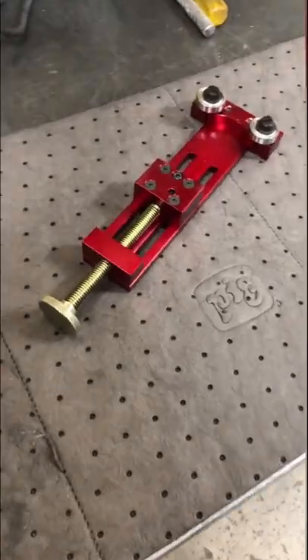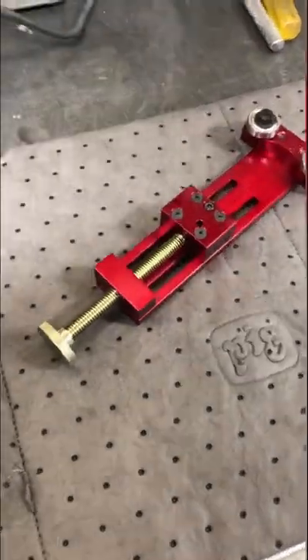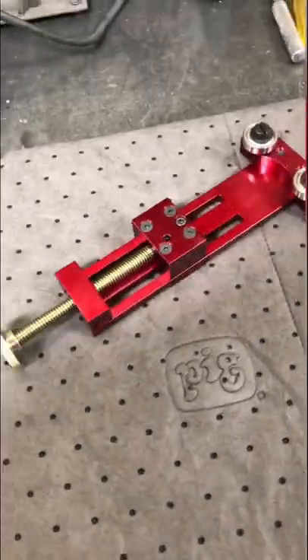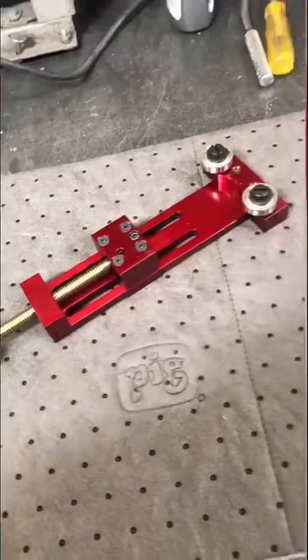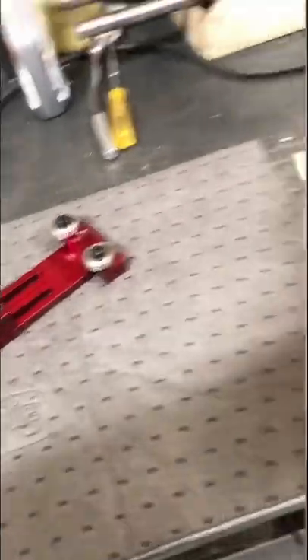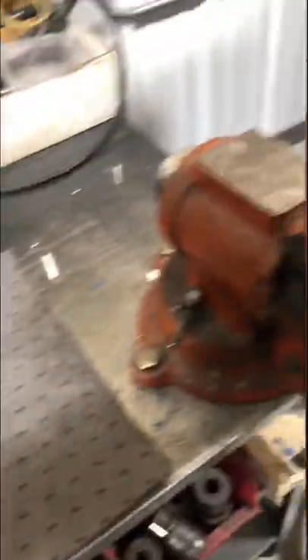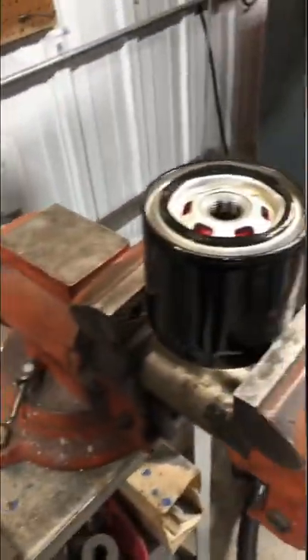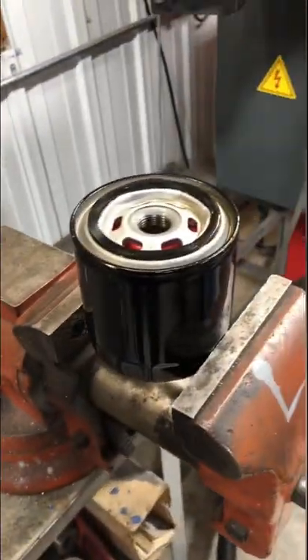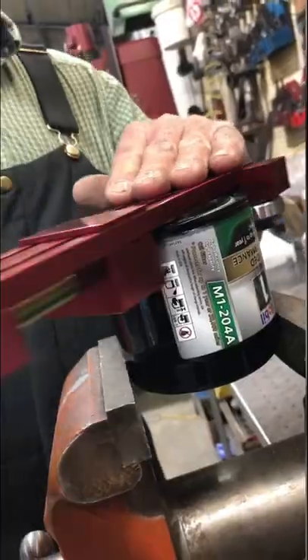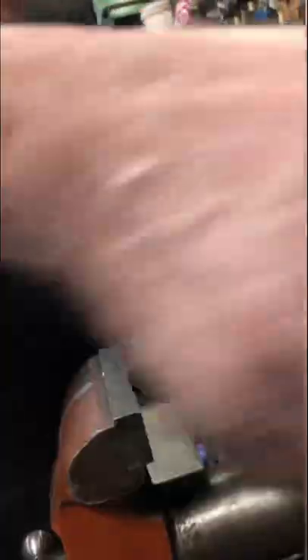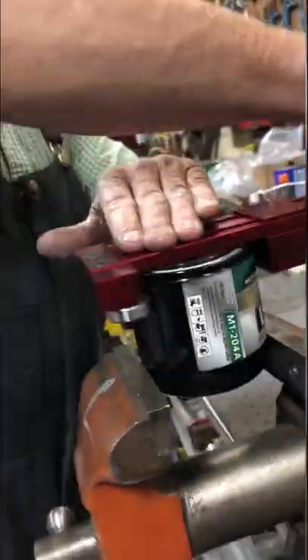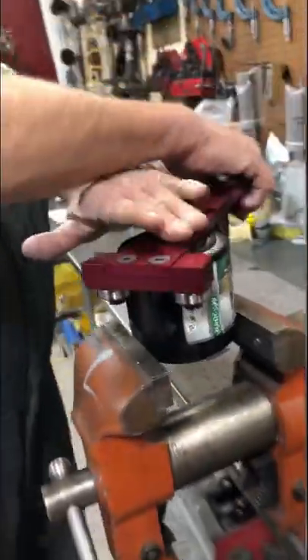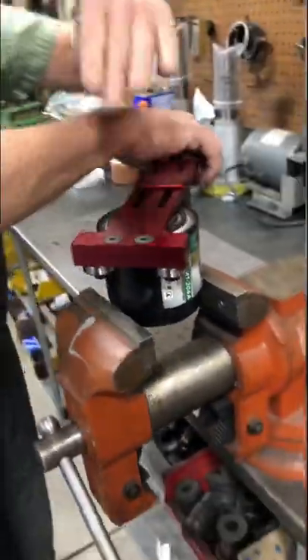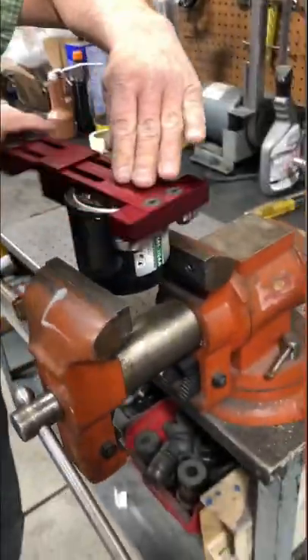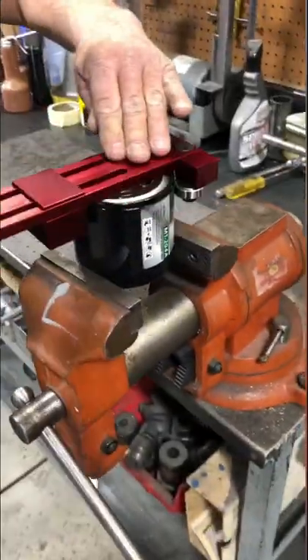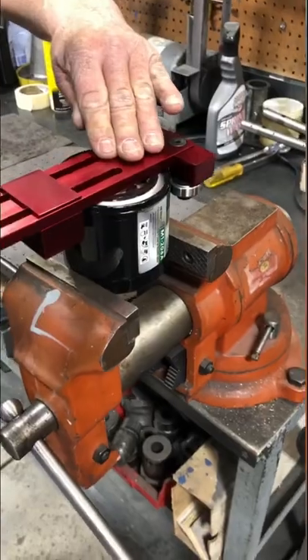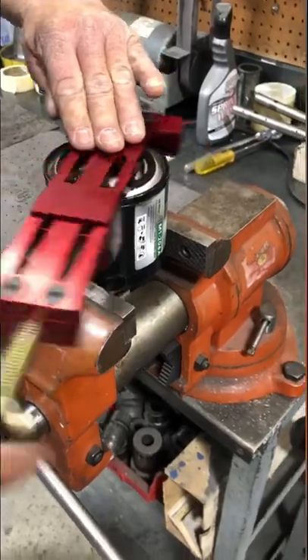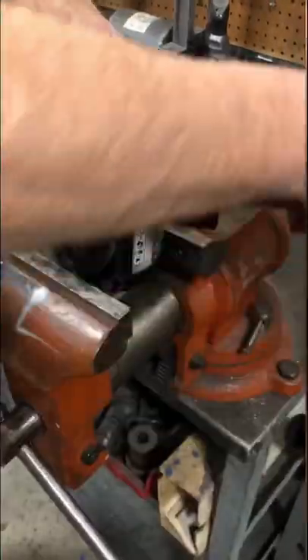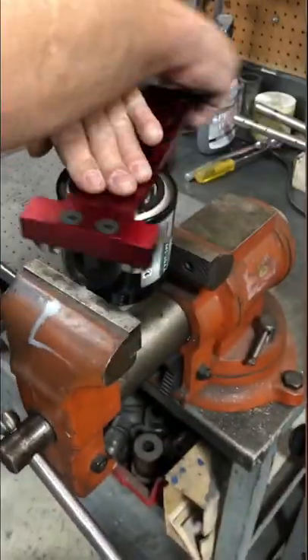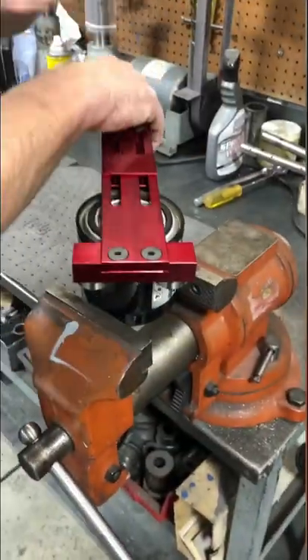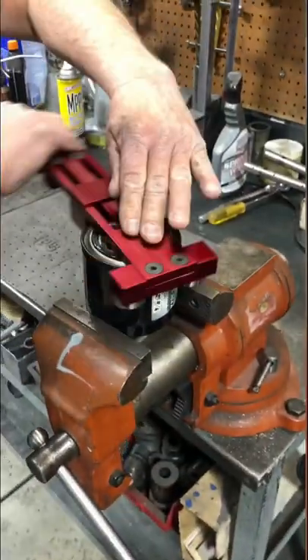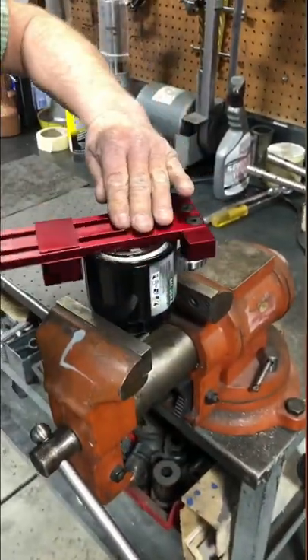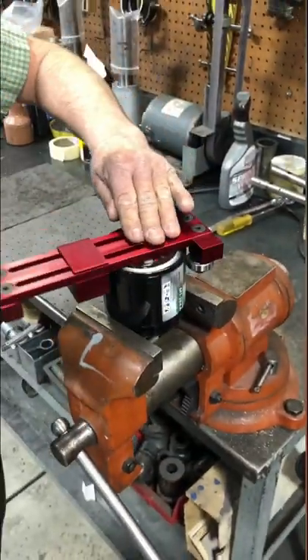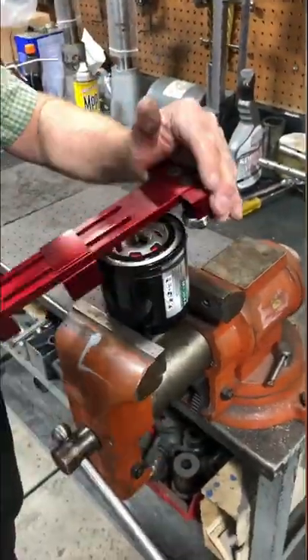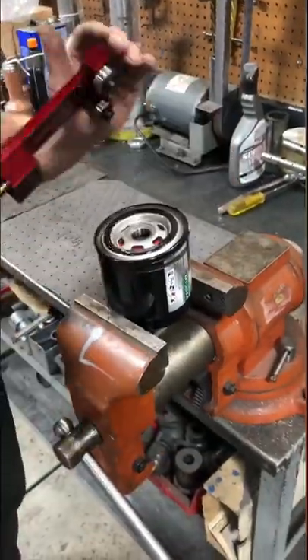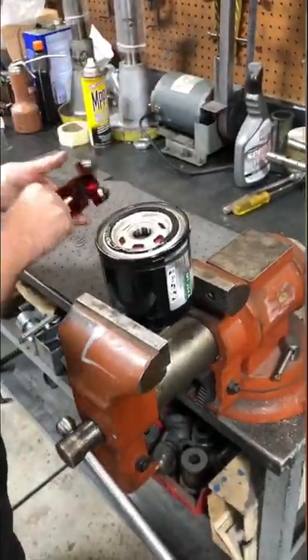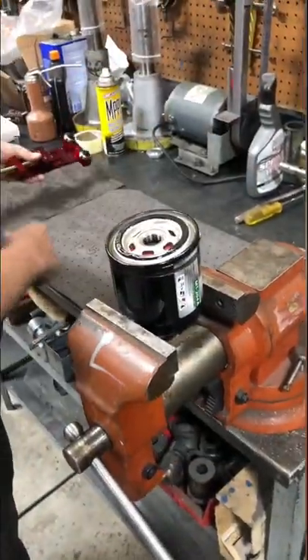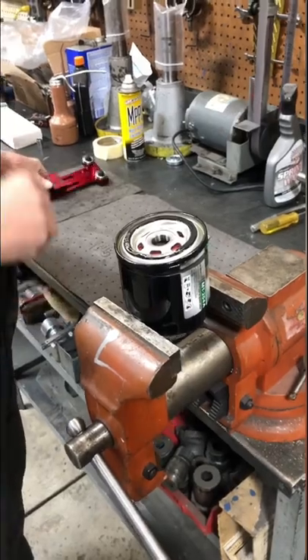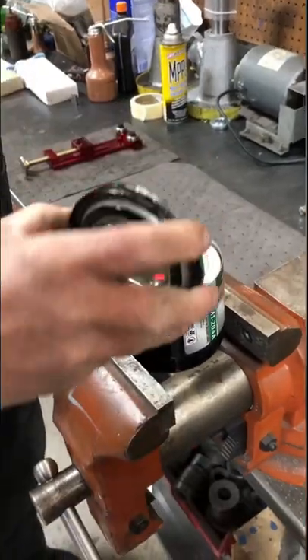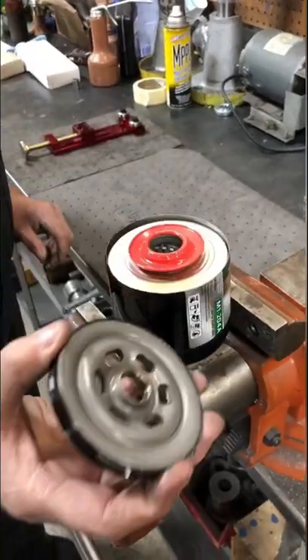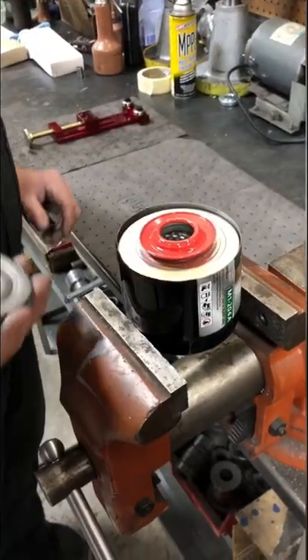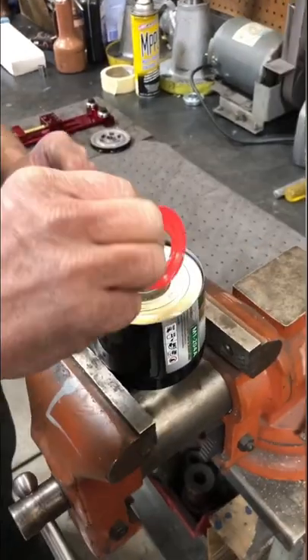We put about 200 miles on the car with the dedicated break-in oil before giving it back to grandpa, and we thought just for fun we'd cut open the filter and see what we found. Typically we probably would have recommended more miles on the break-in oil, but grandpa was getting antsy.